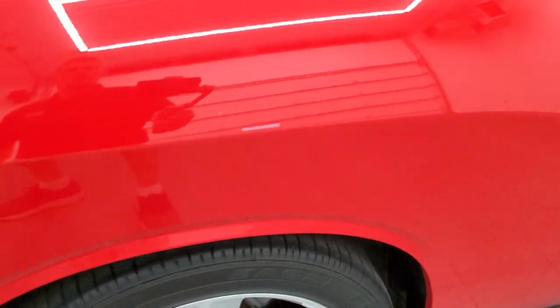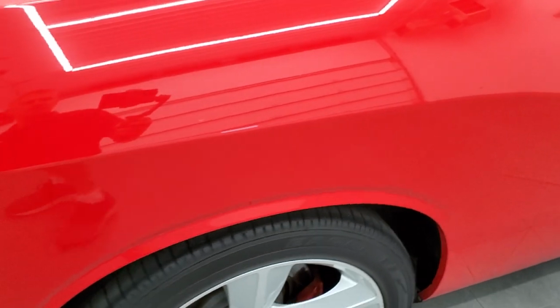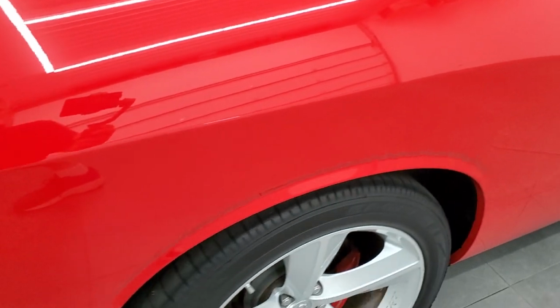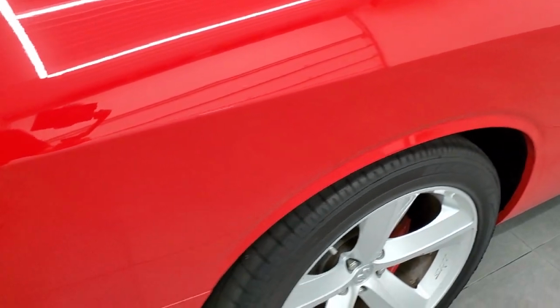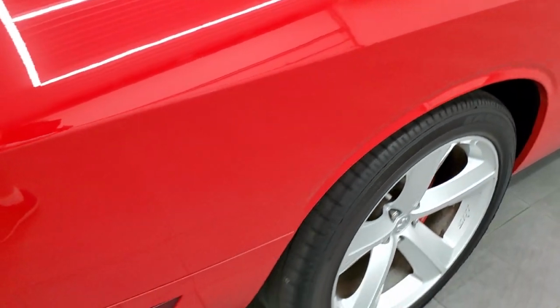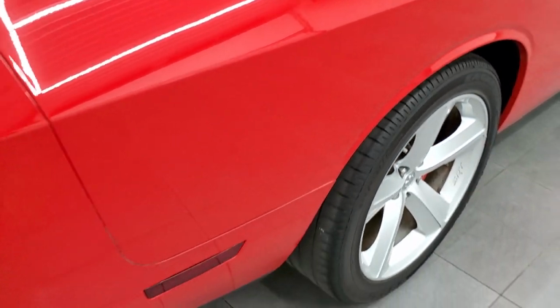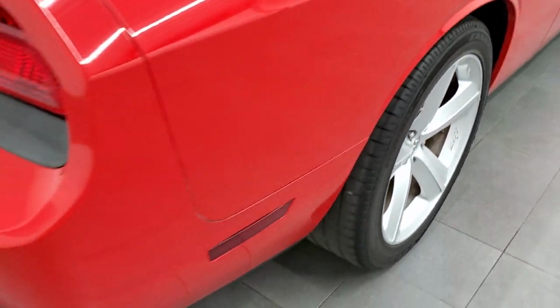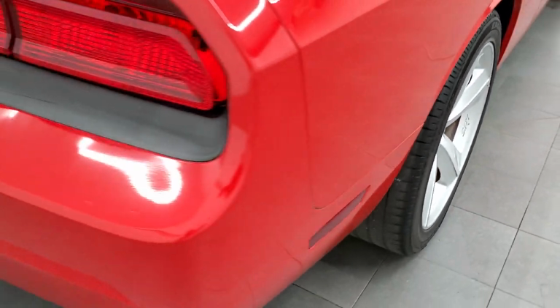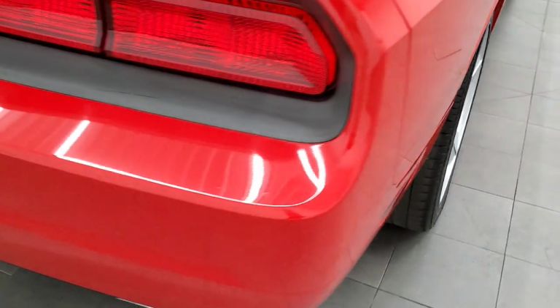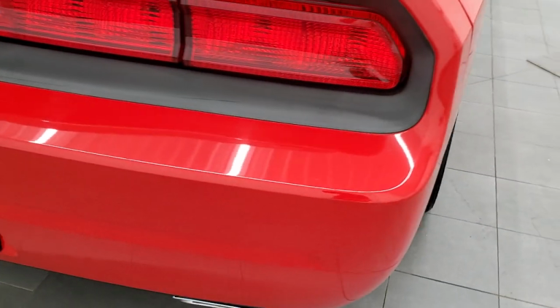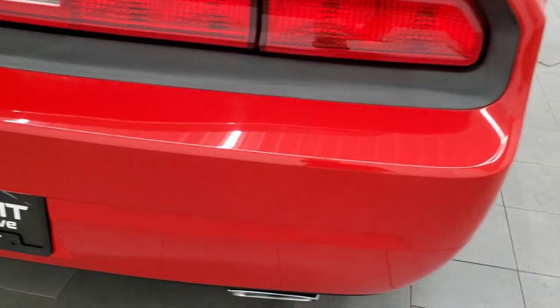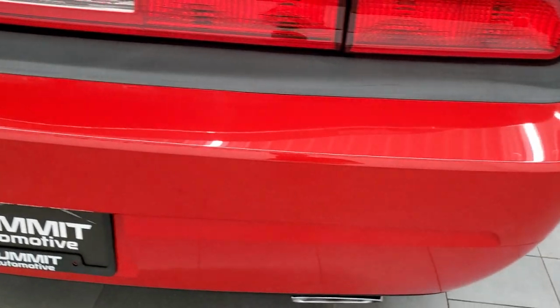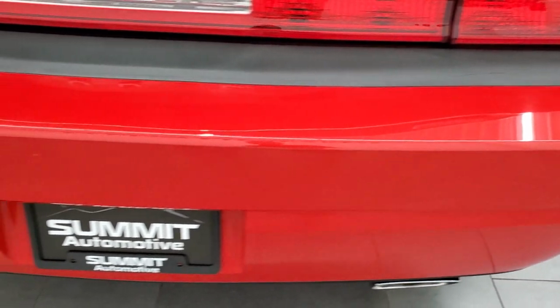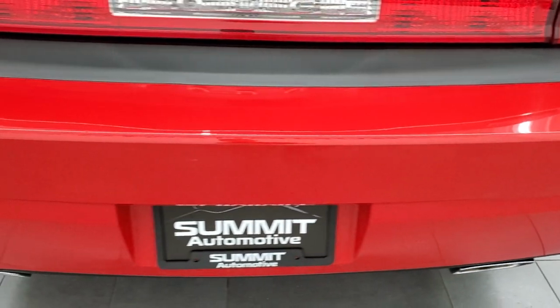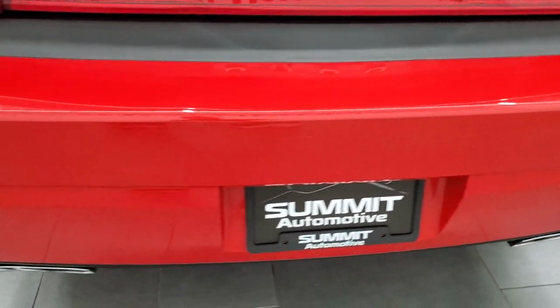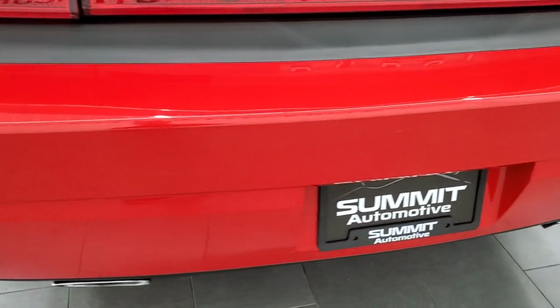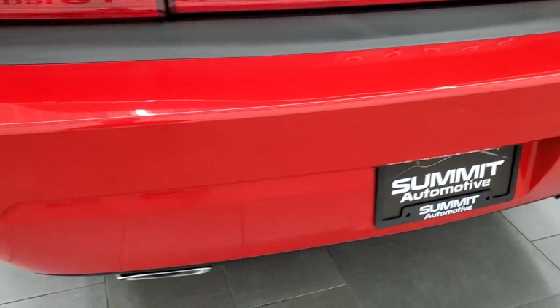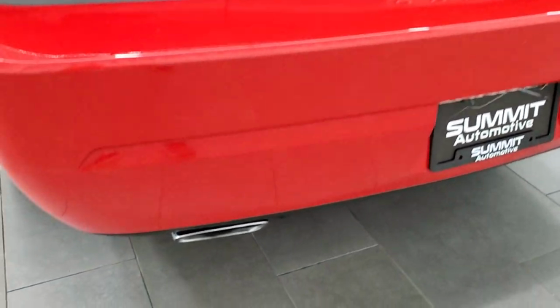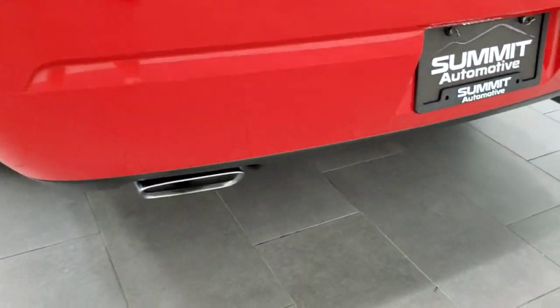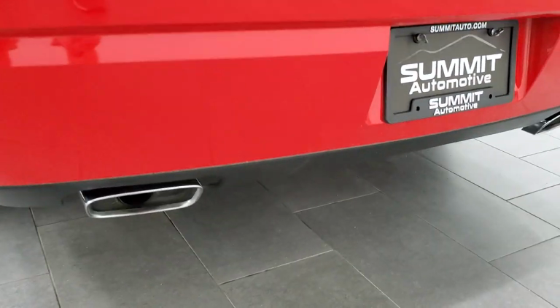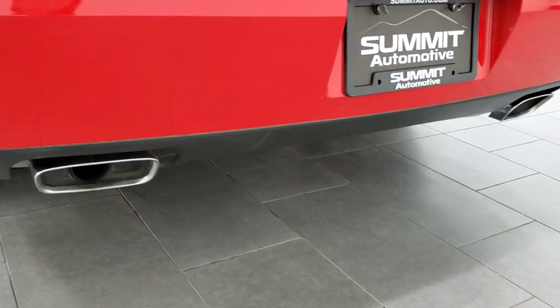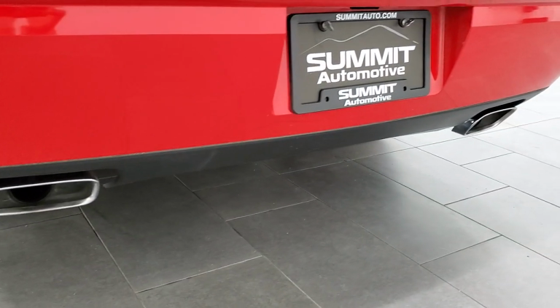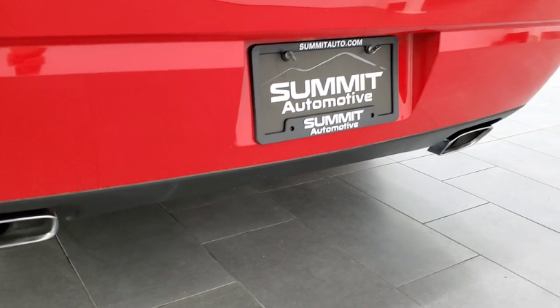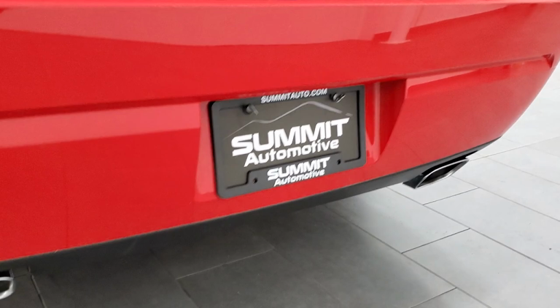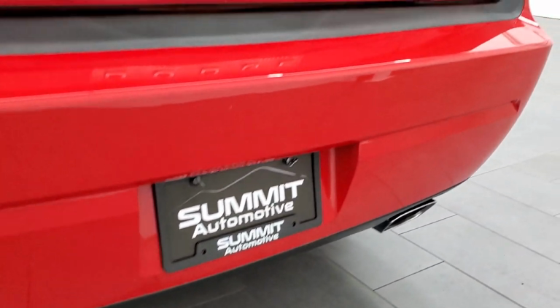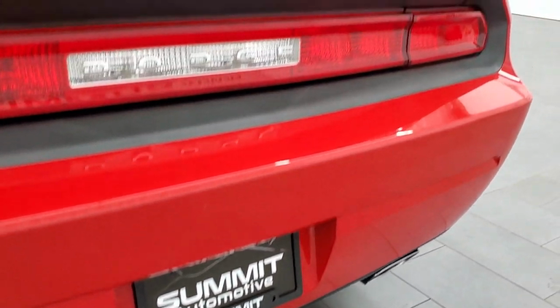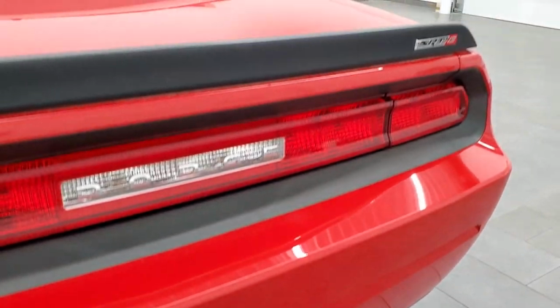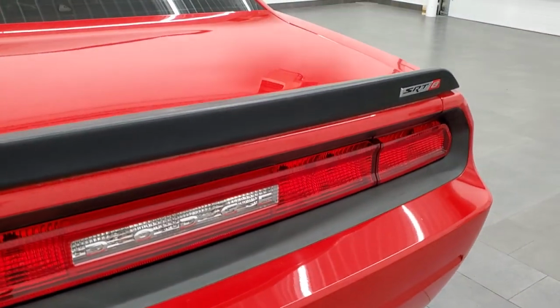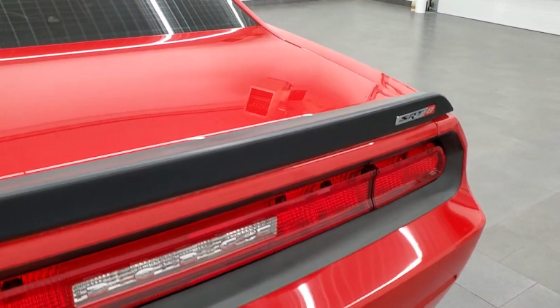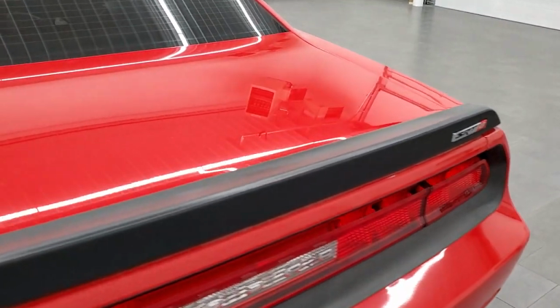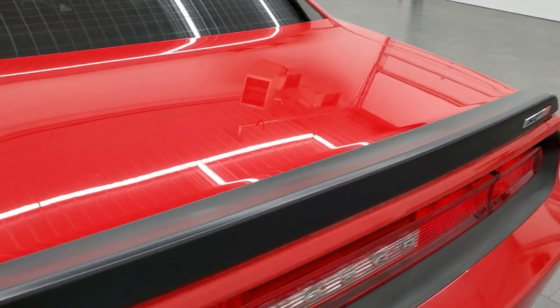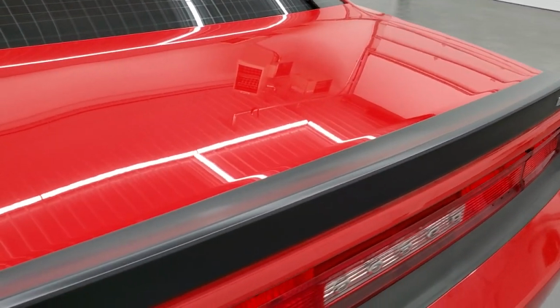Coming around to the back of the vehicle, the rear bumper is in great shape — no dents, dings, or cracks — and you do get the chrome-tipped dual rear exhaust. The deck lid spoiler and trunk lid are in nice shape.